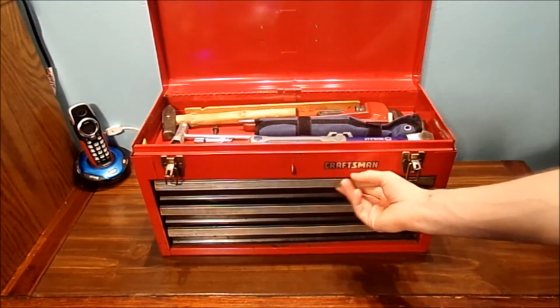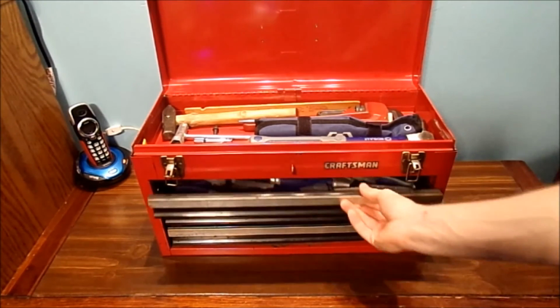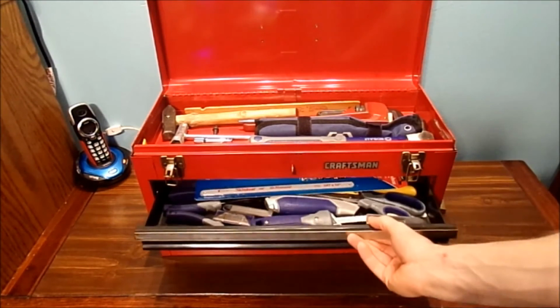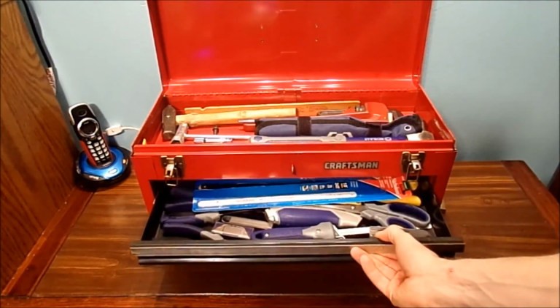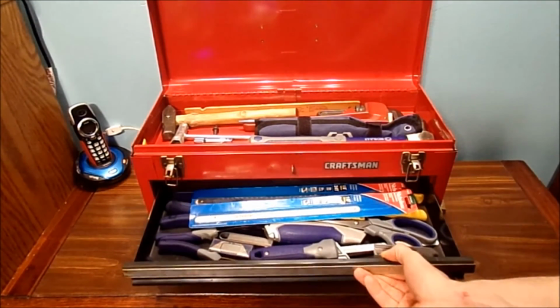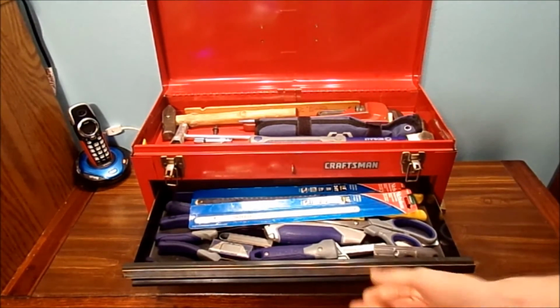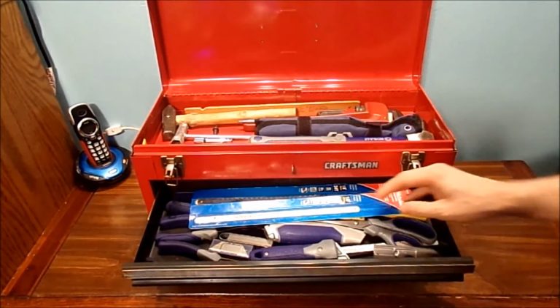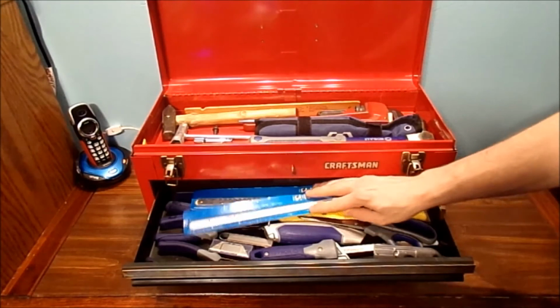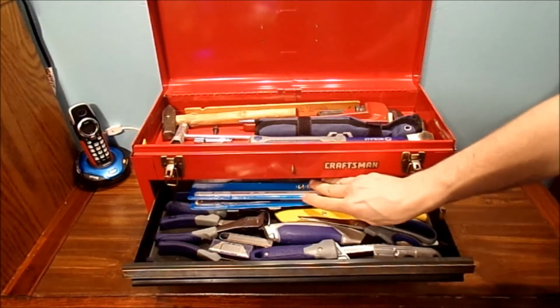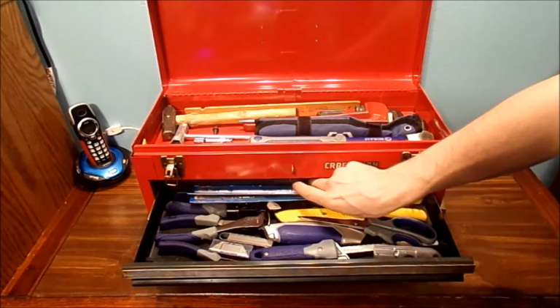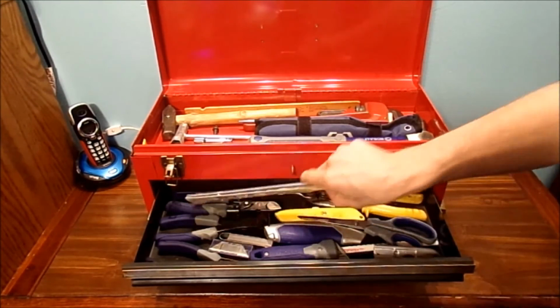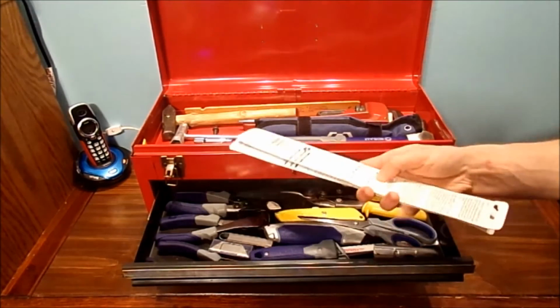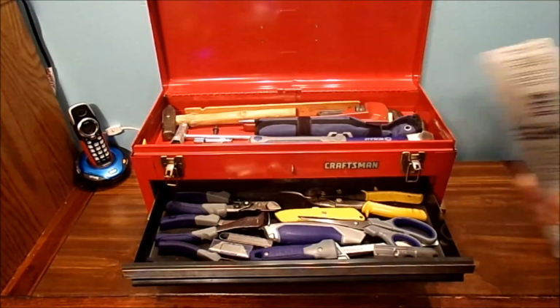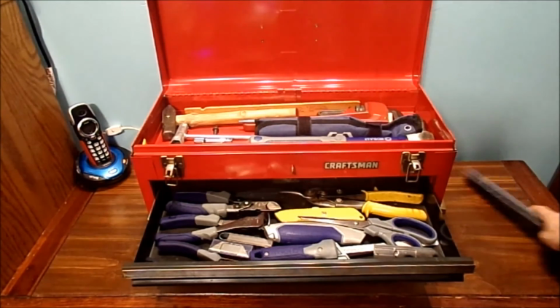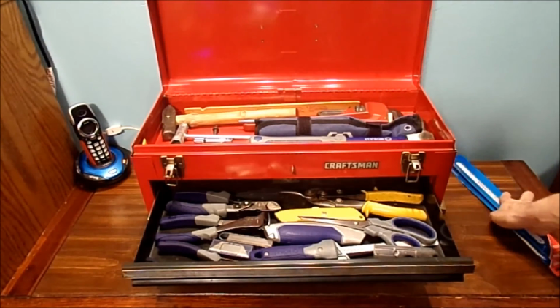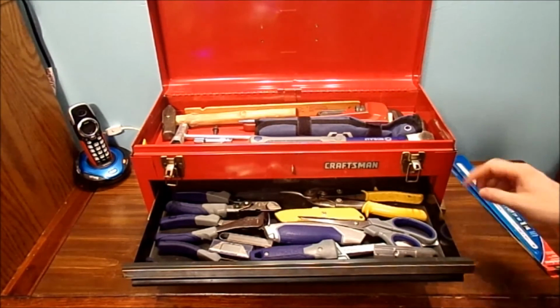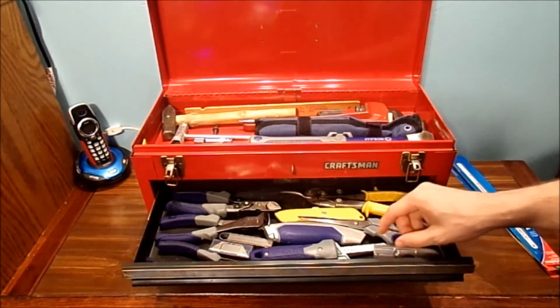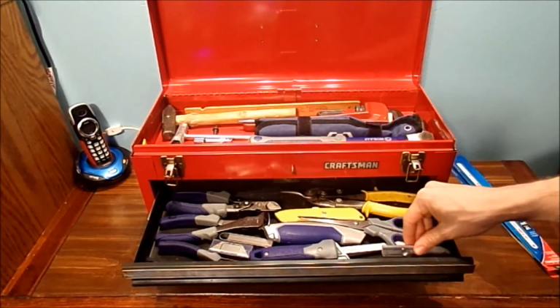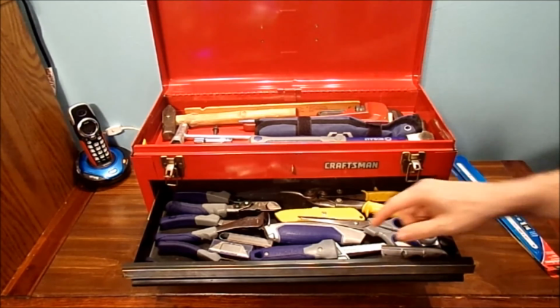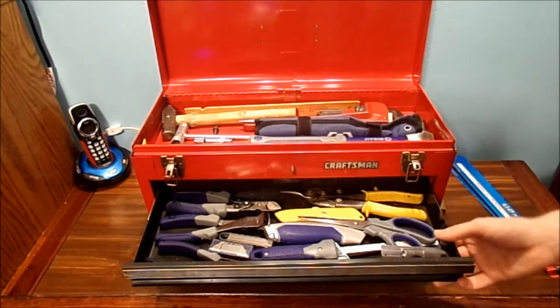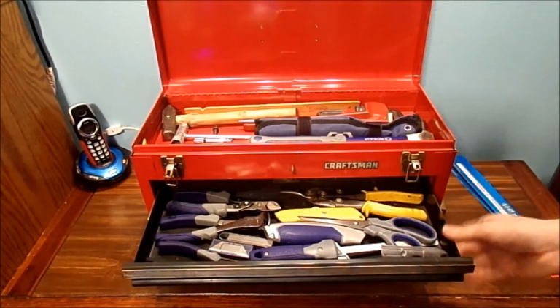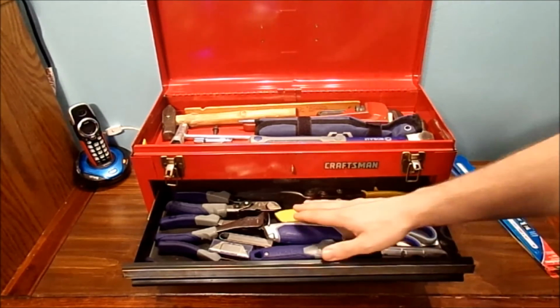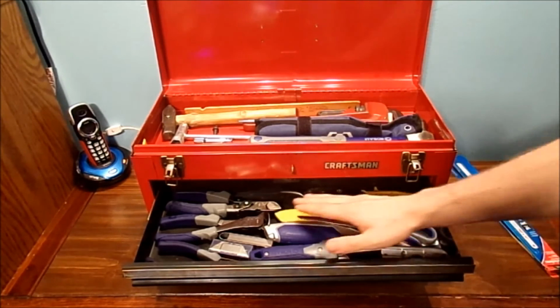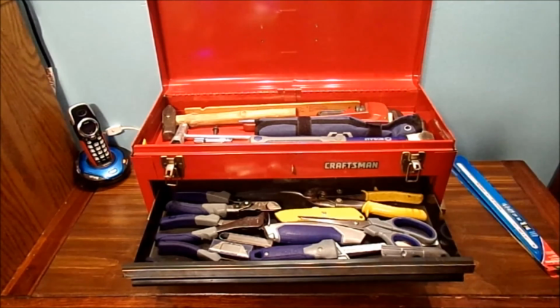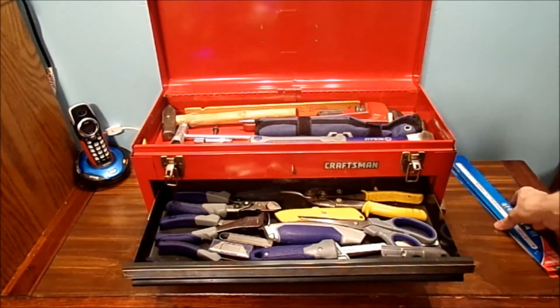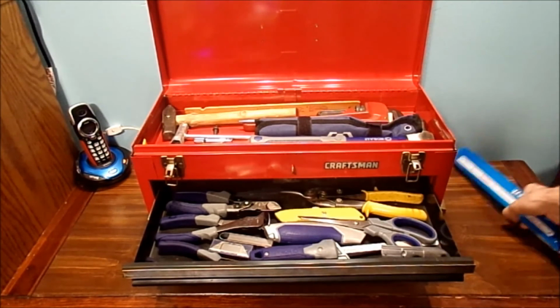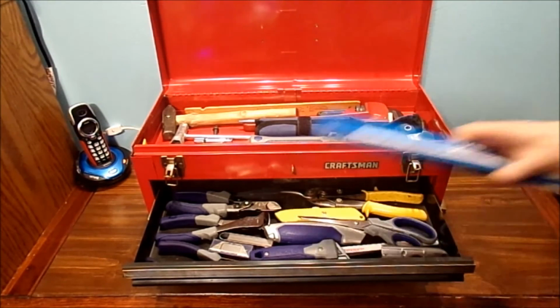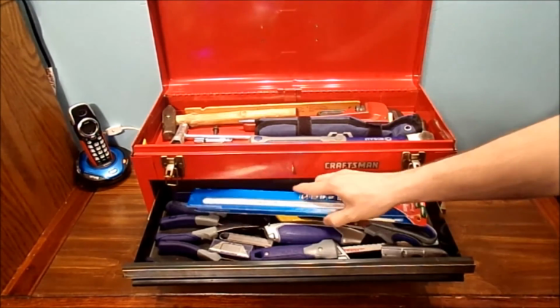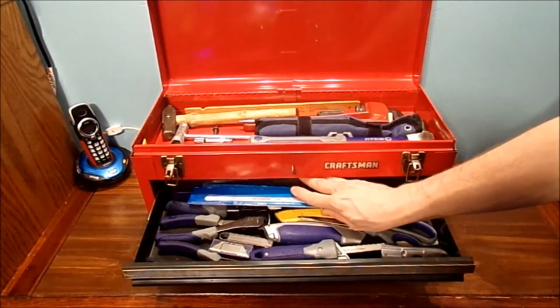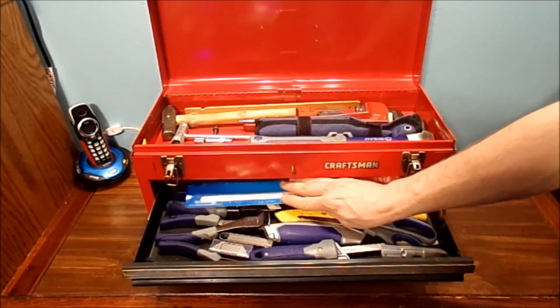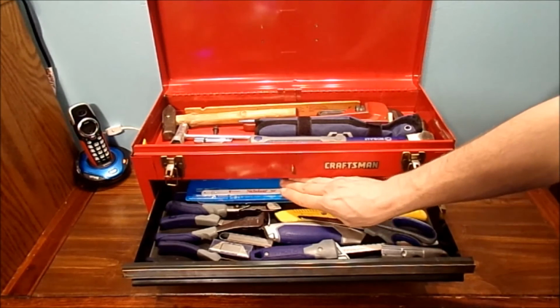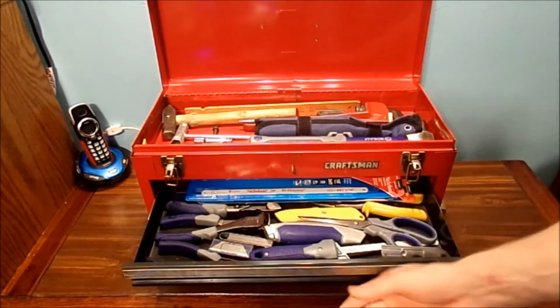Here is the first drawer — very nice and clean. Of course, I've got my cutting blades for my mini hacksaw over here. I thought that was nice. Give that a bit of a clean out and put those back in there.